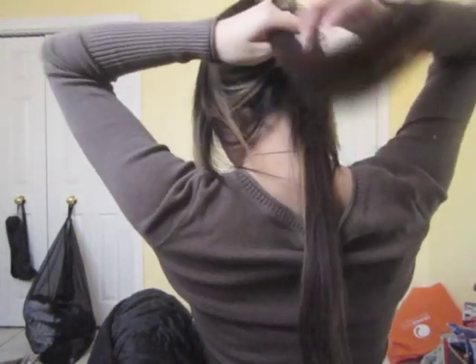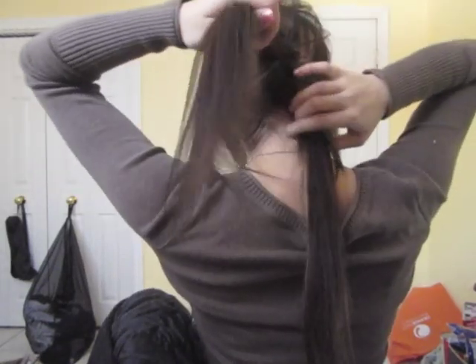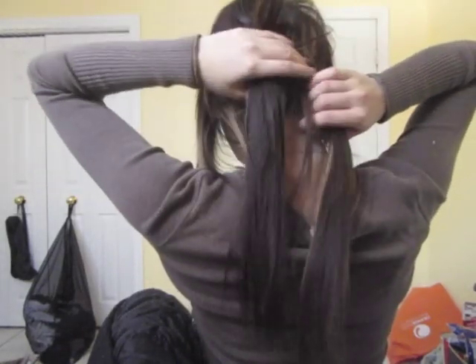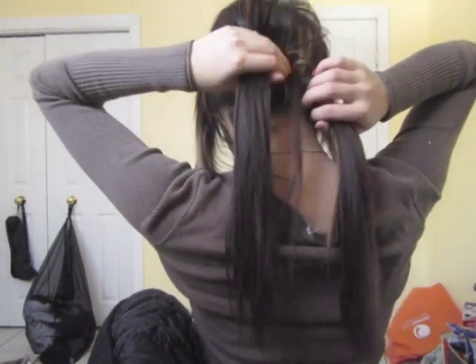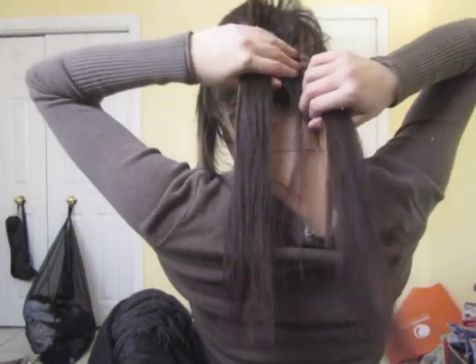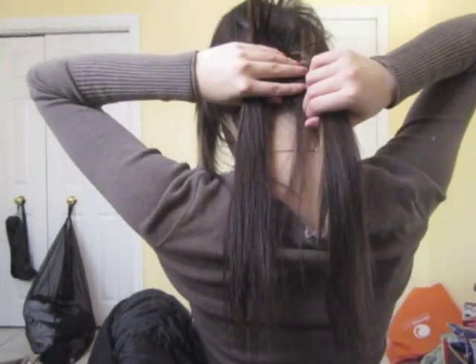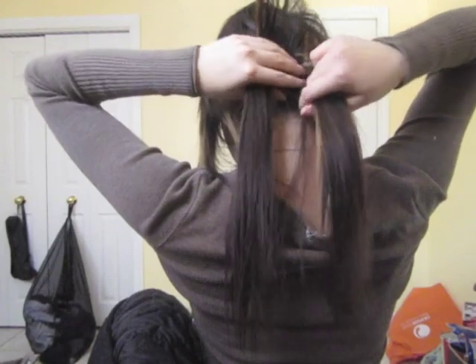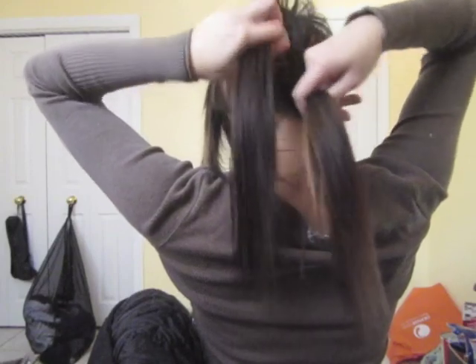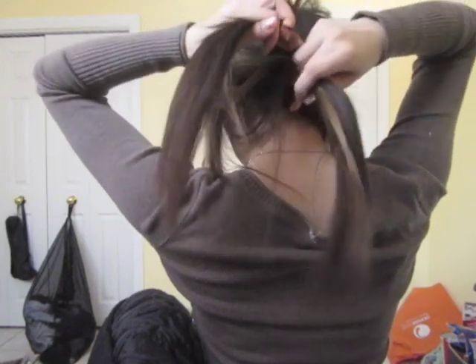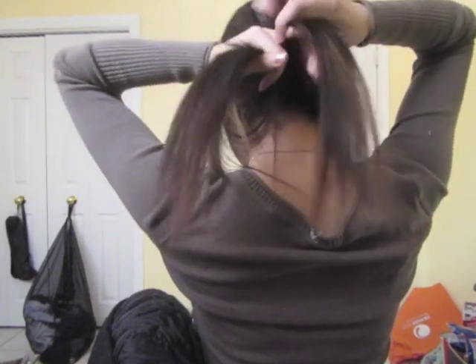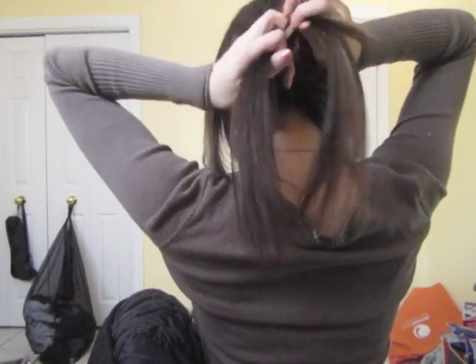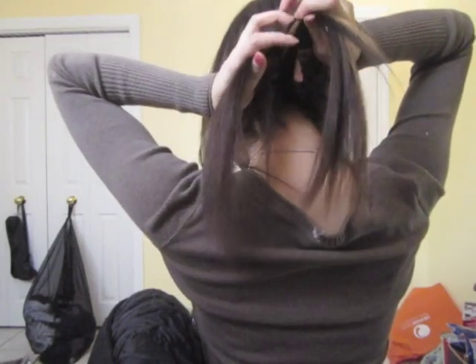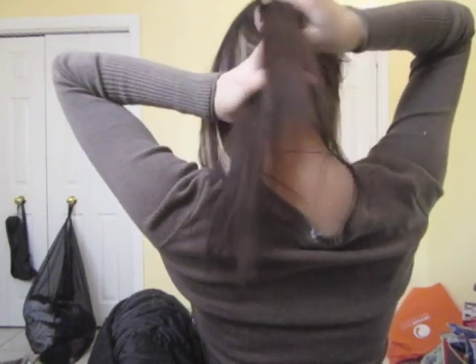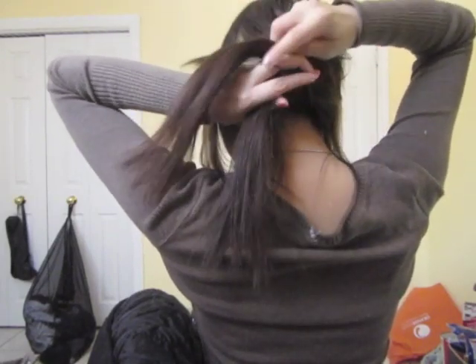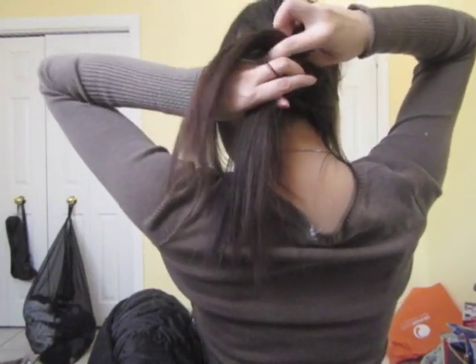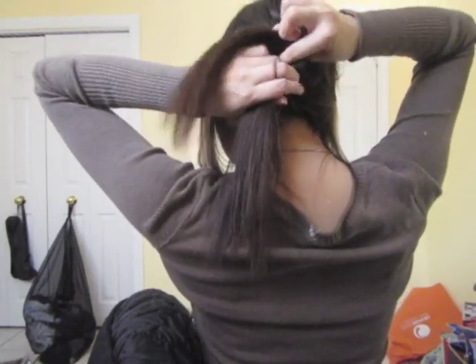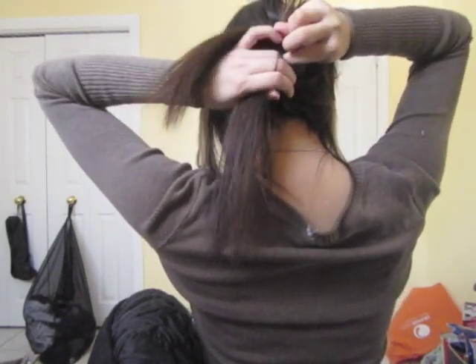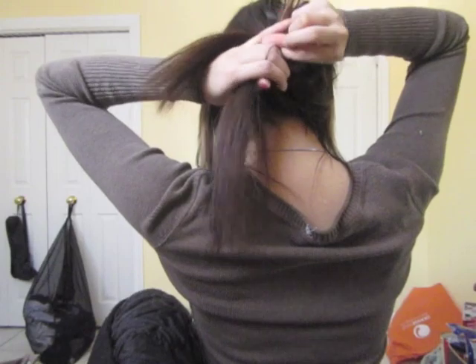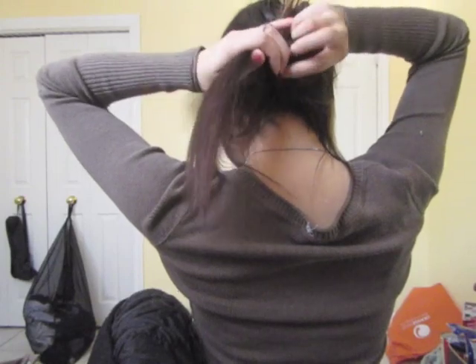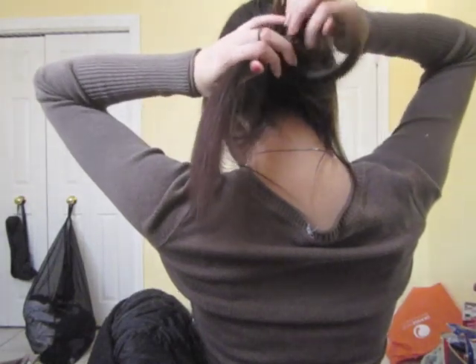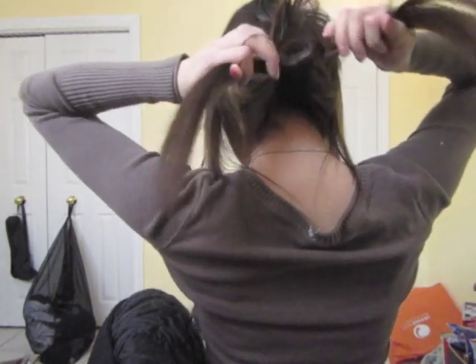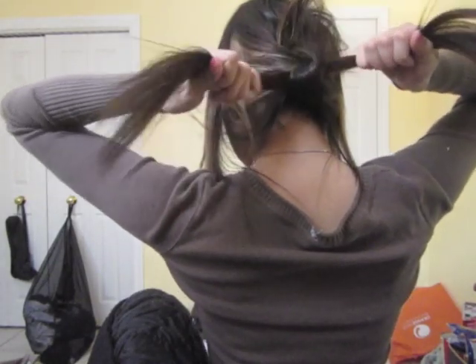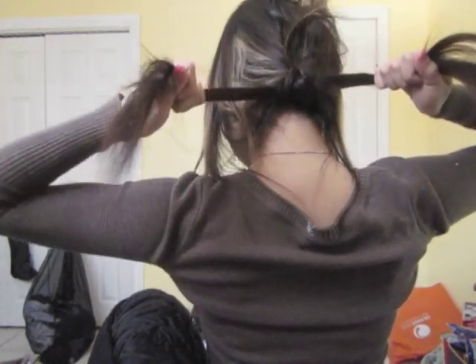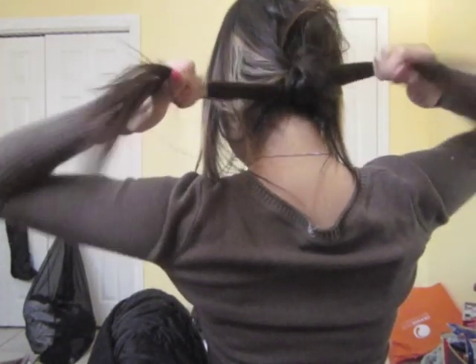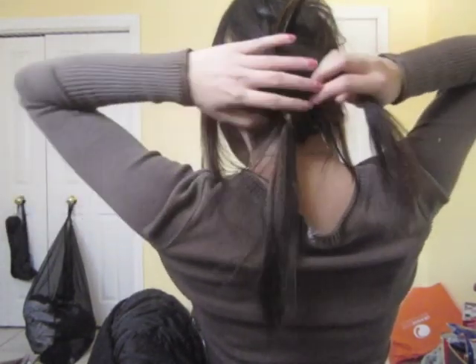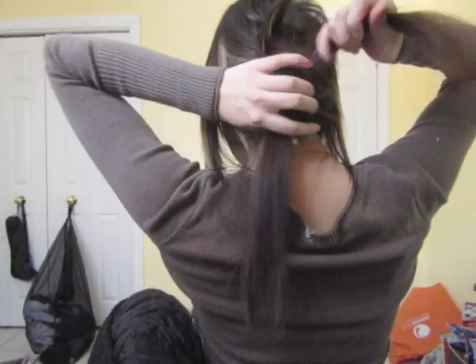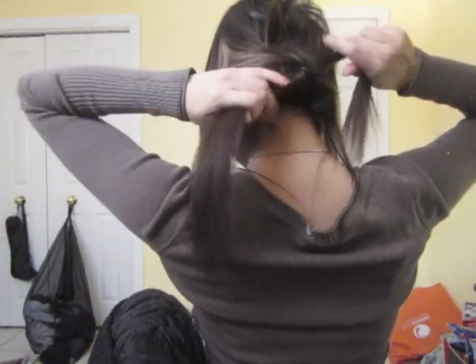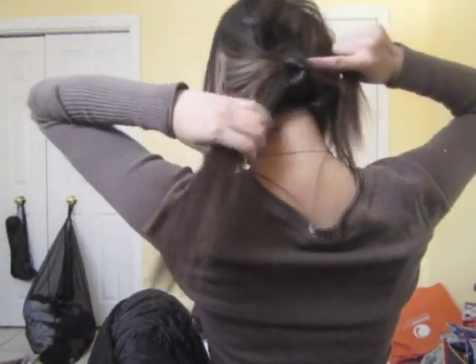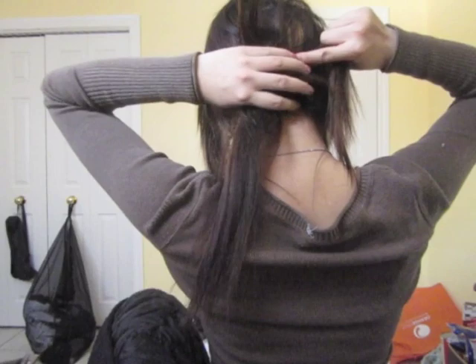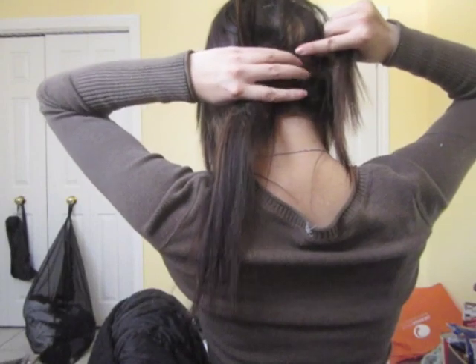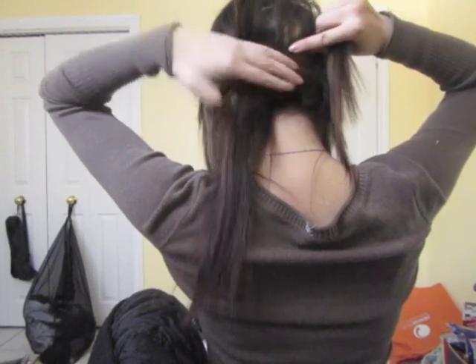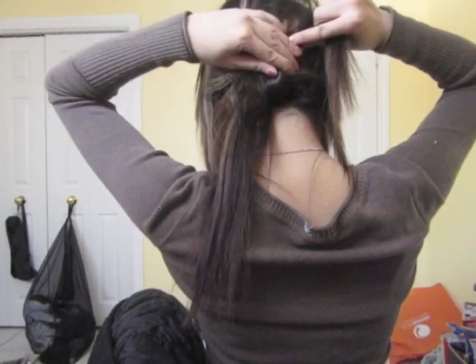You now have created a single knot. To achieve the double knot, create one more knot and slightly twist for effect. You can finish with hairspray to hold any short hairs in place. And you're done! It's a lot more easier than you think — give it a try!